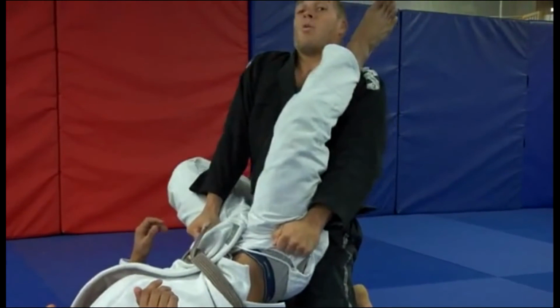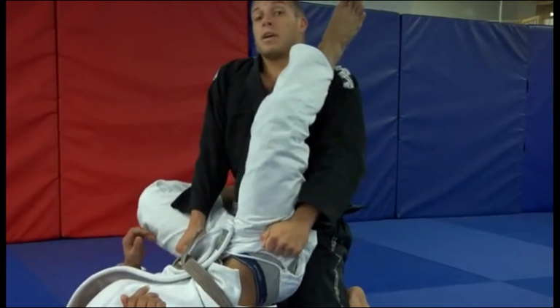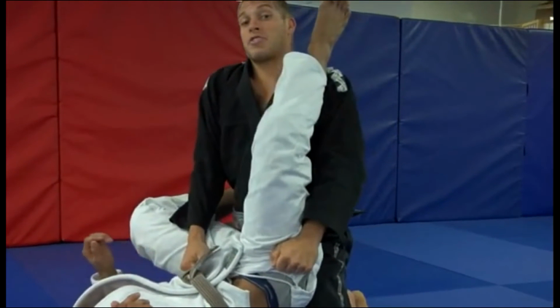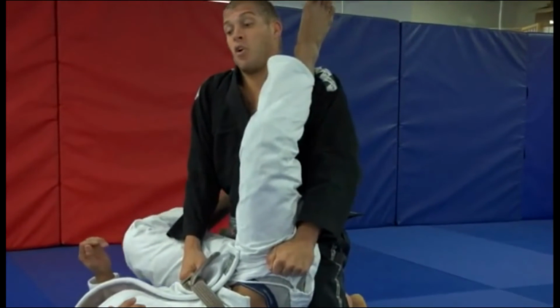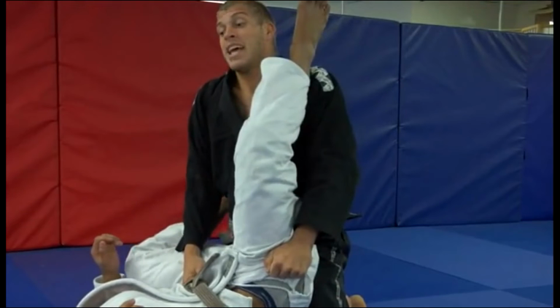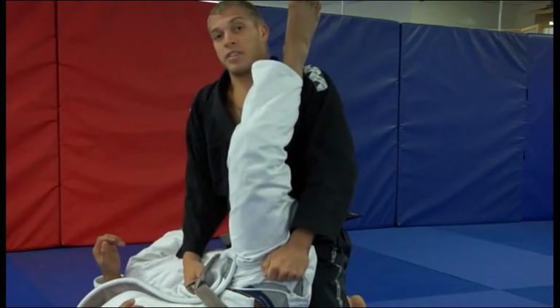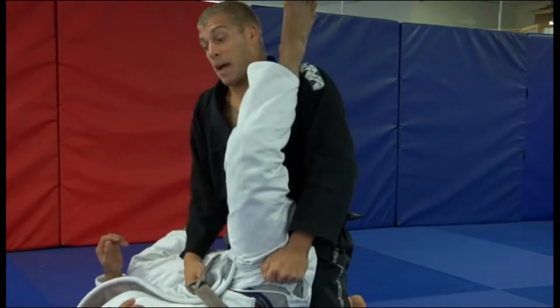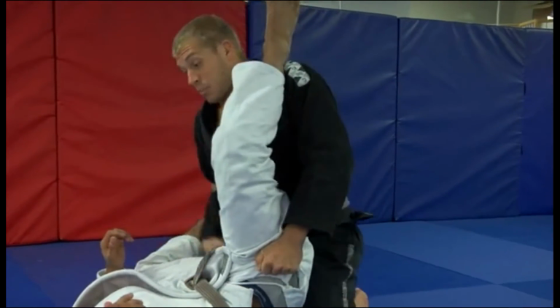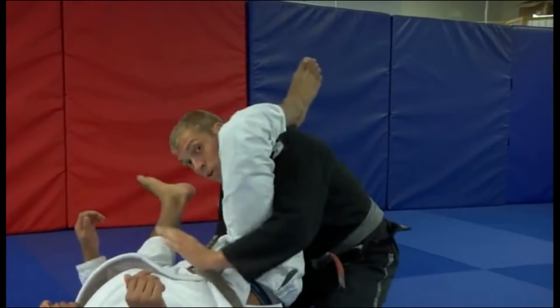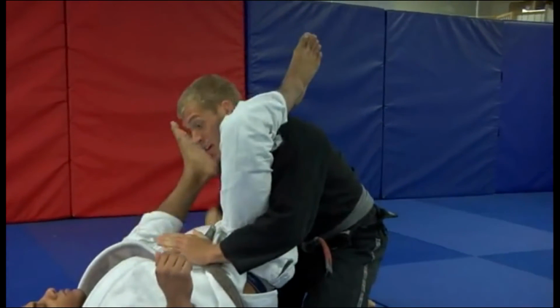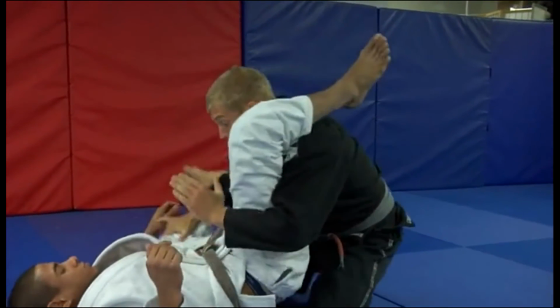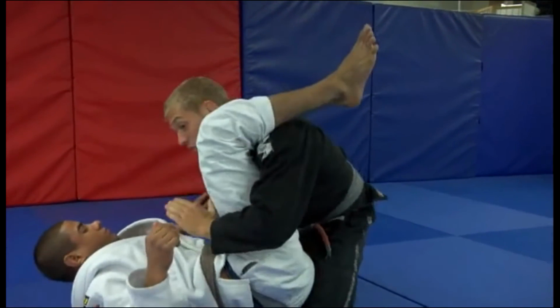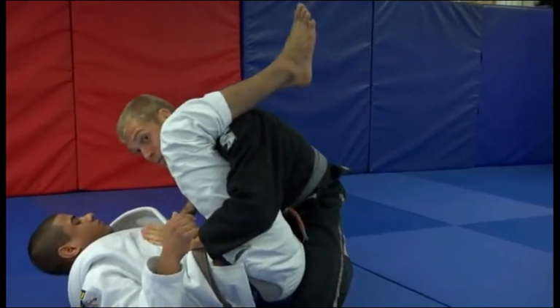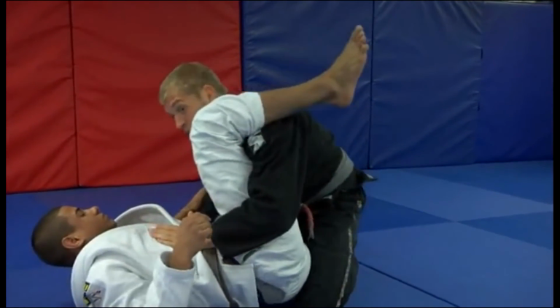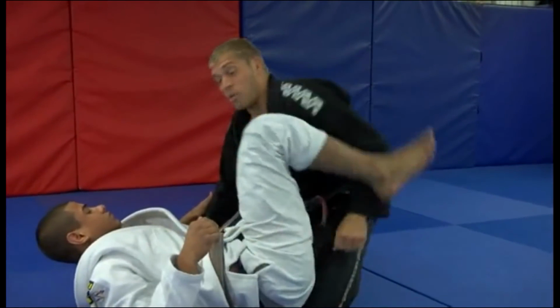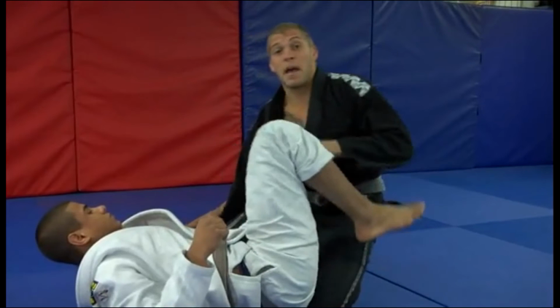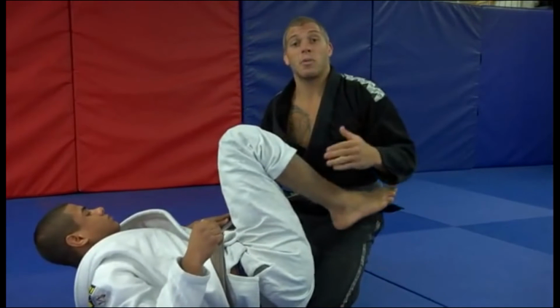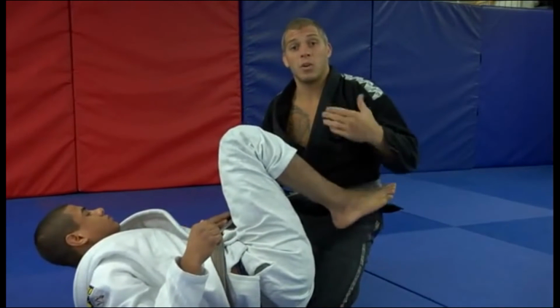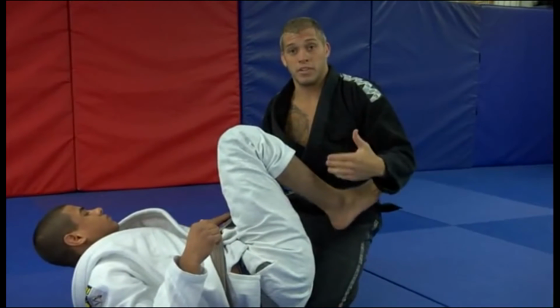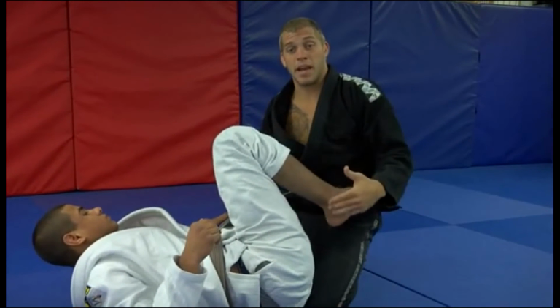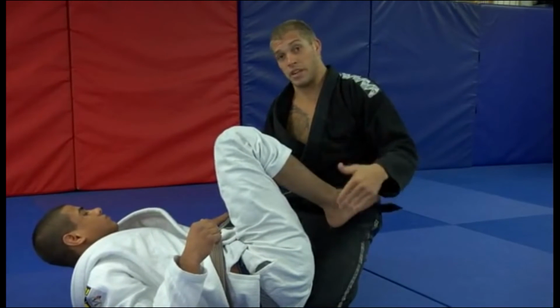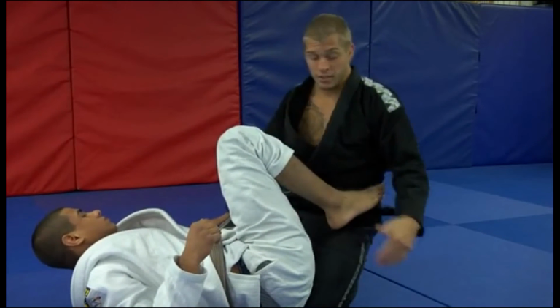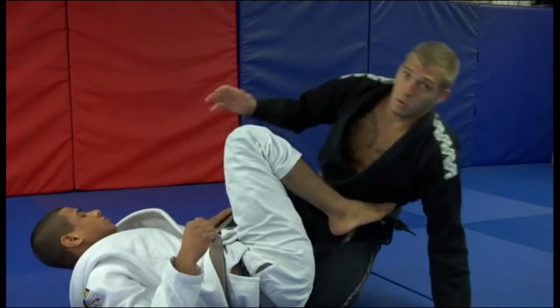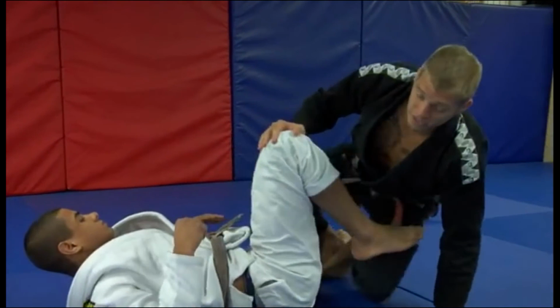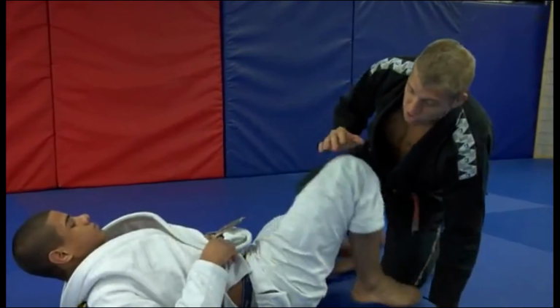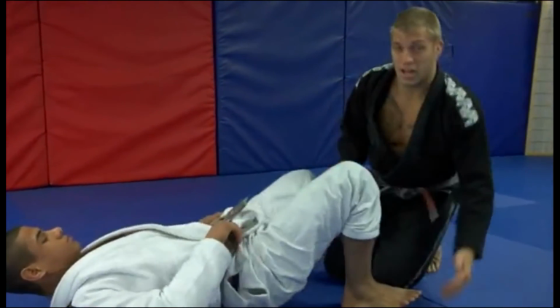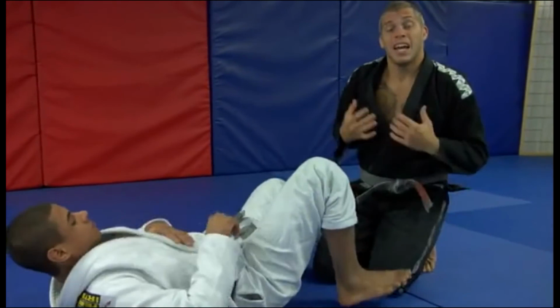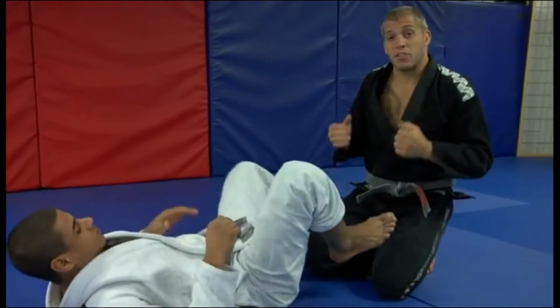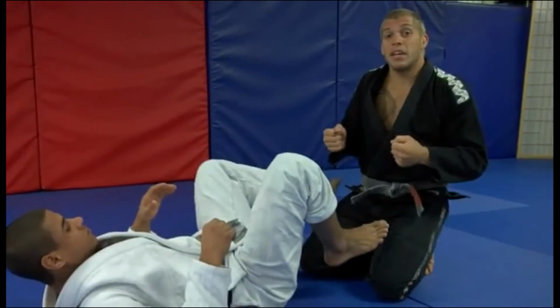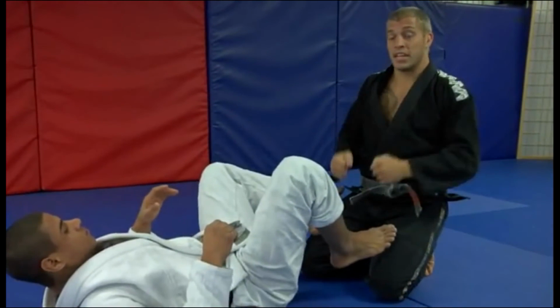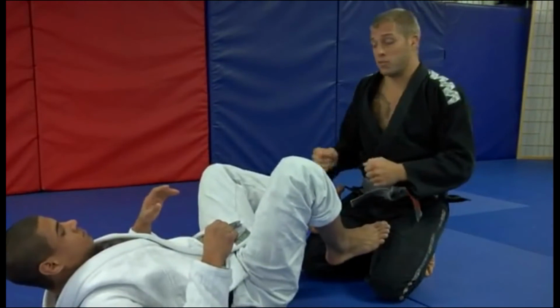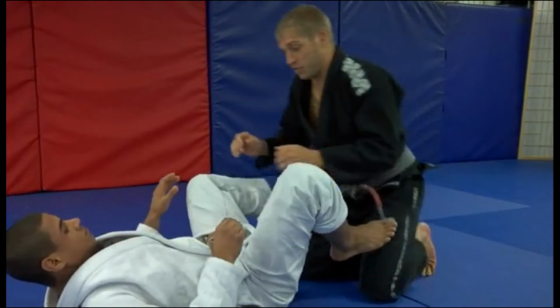Once we have popped that triangle open, then we can start our pass — whether it be the double under, an over-under that we worked, or maybe just backing all the way out and going to one of the standing passes we did earlier. Watch again as JT shoots the triangle and I grab the hips and get that good posture.